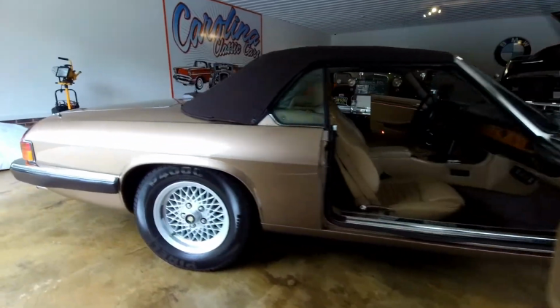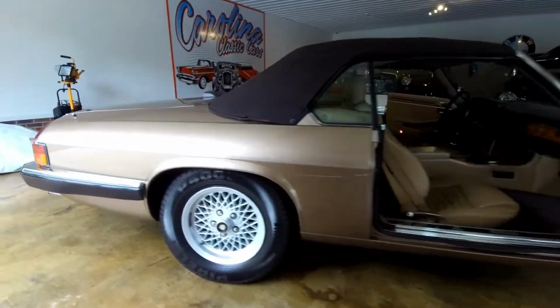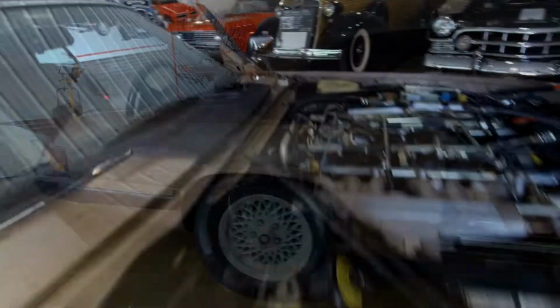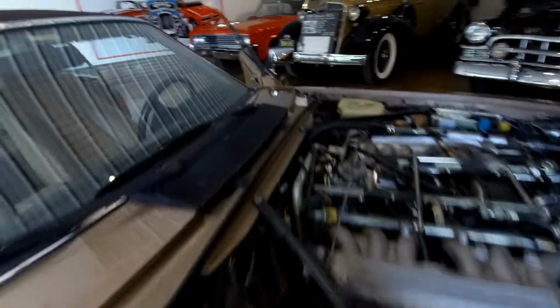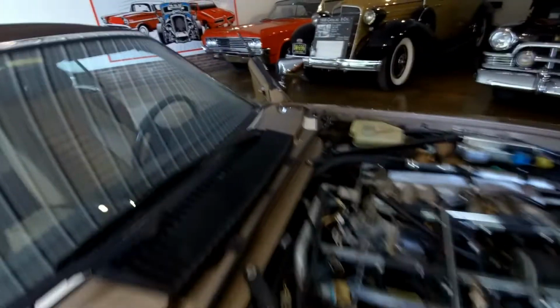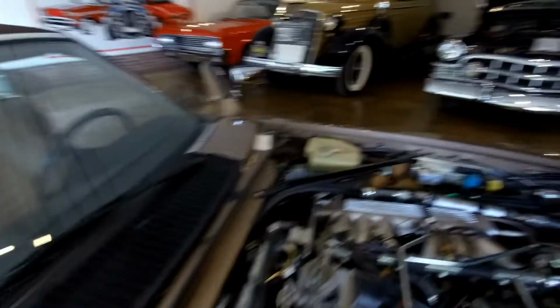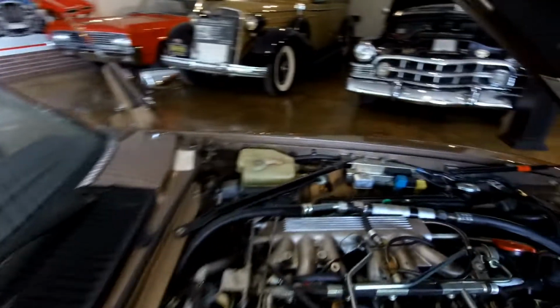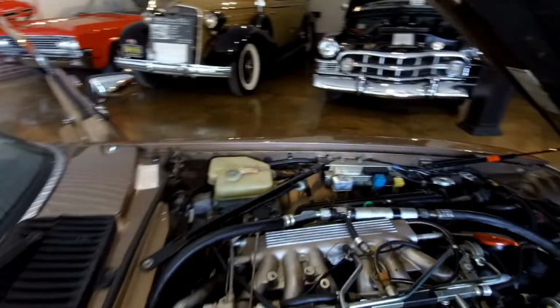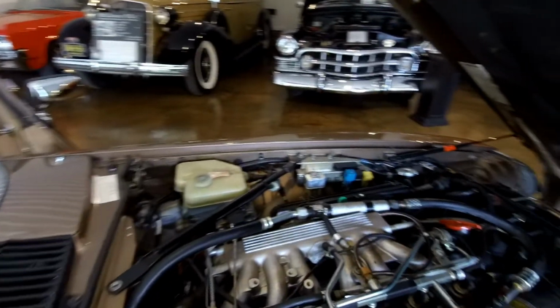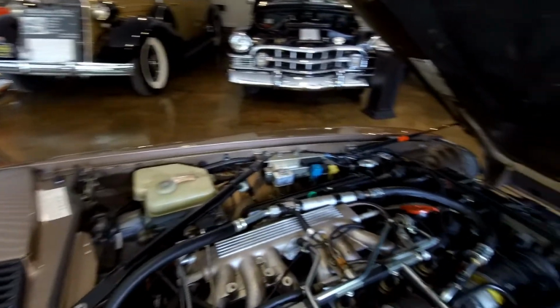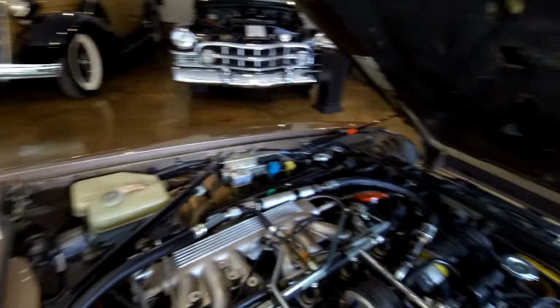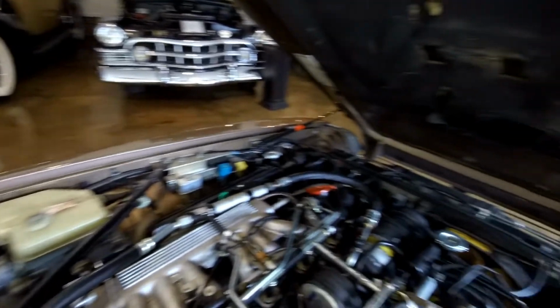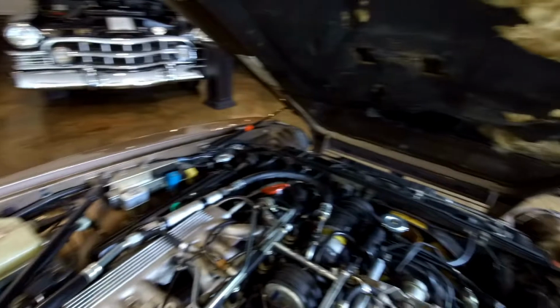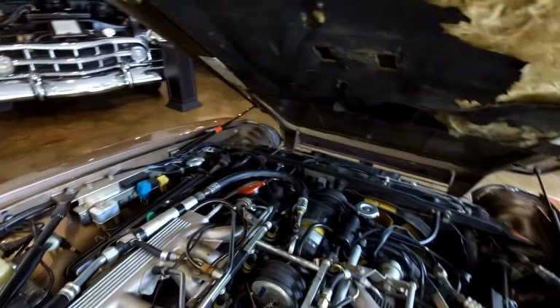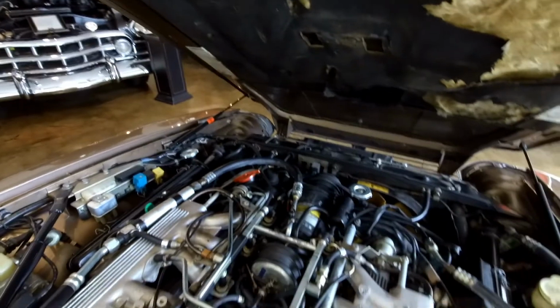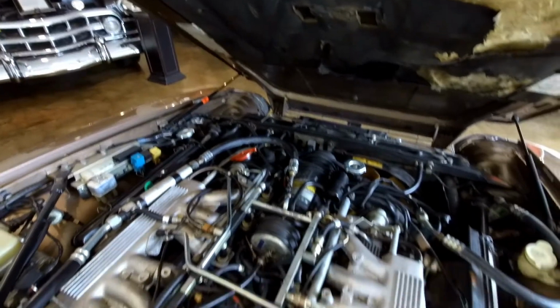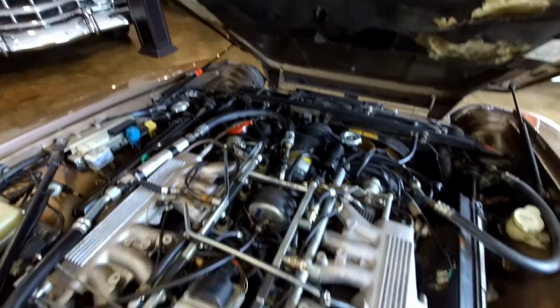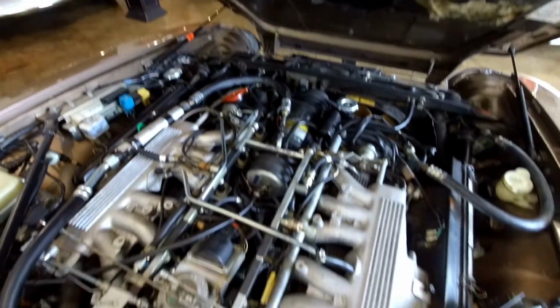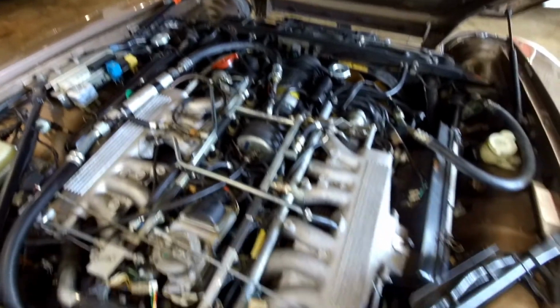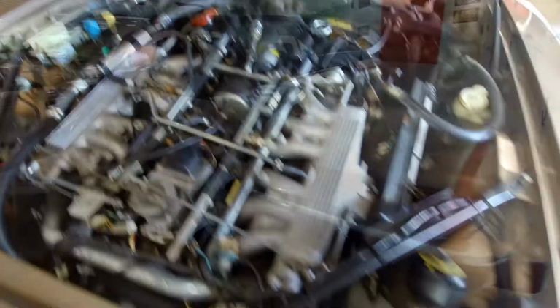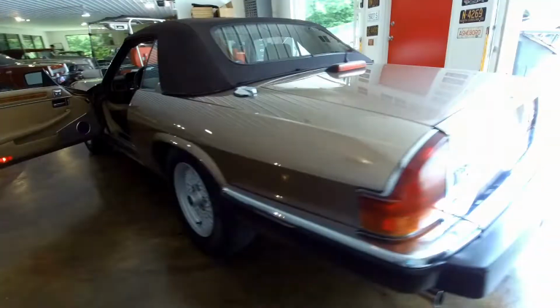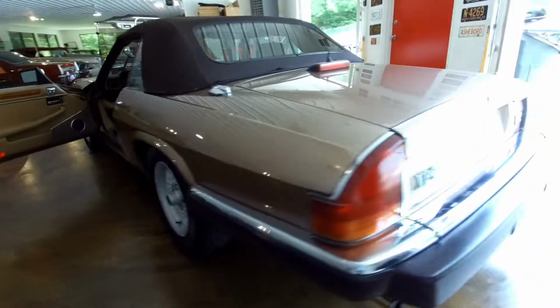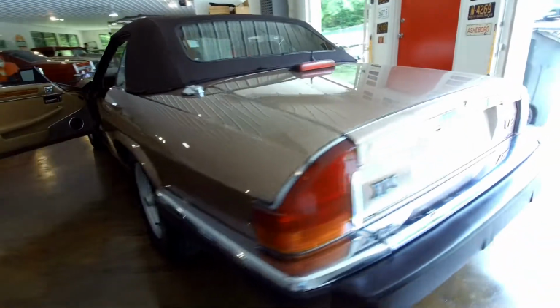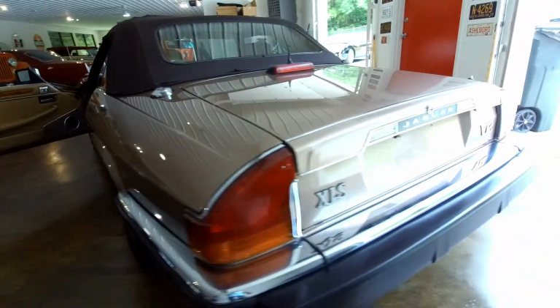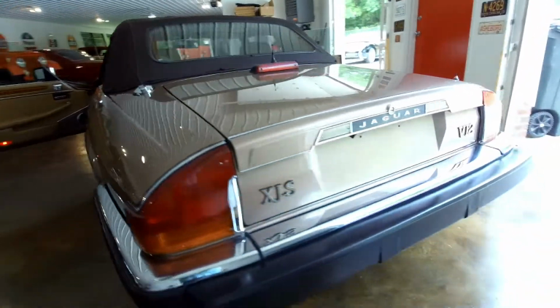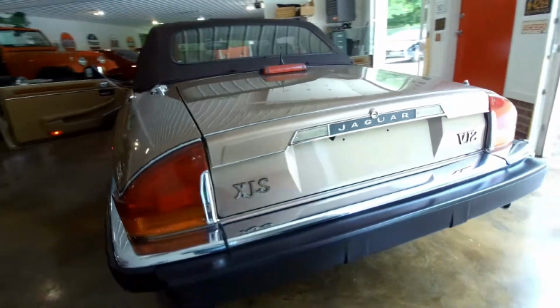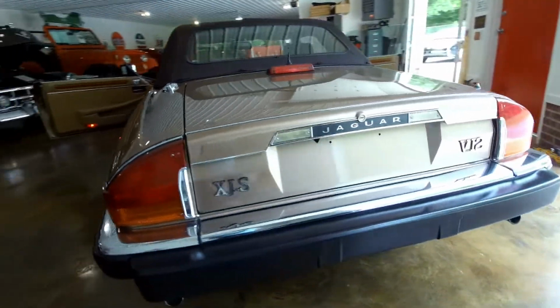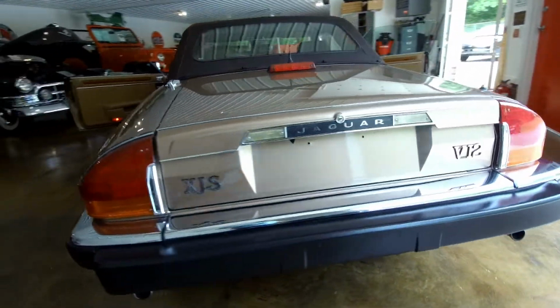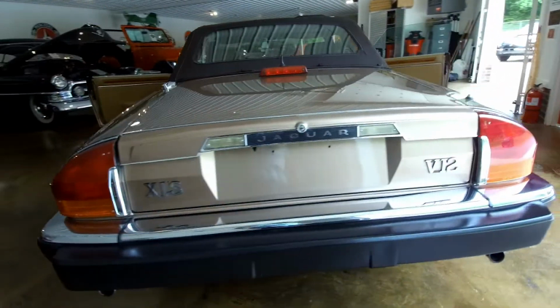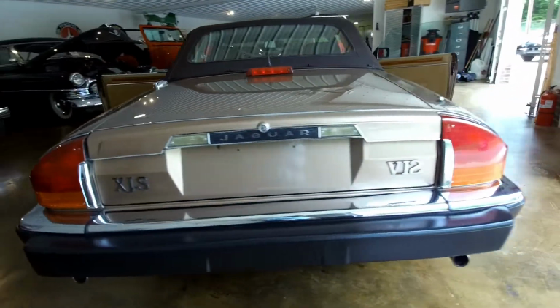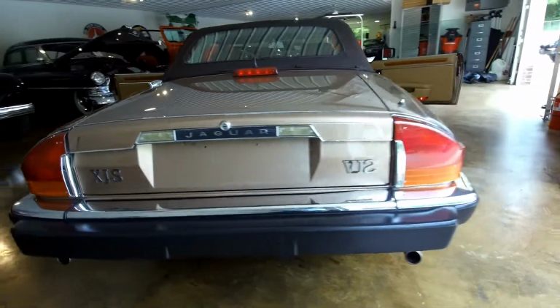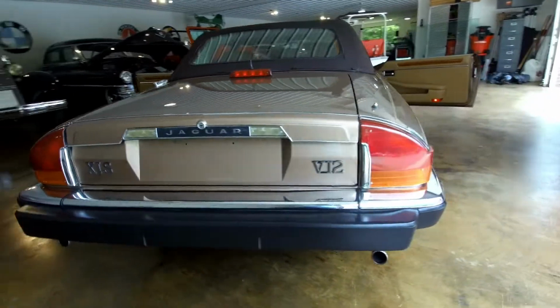It is powered by a massive 5.3-liter V12 engine and is backed by a GM Turbo Hydramatic 400 transmission.